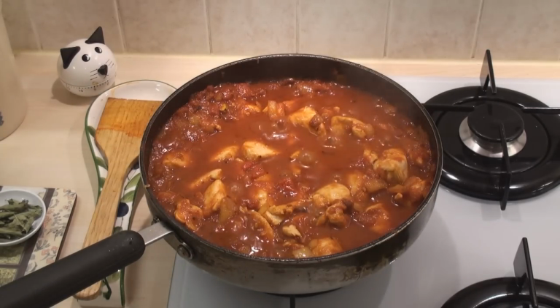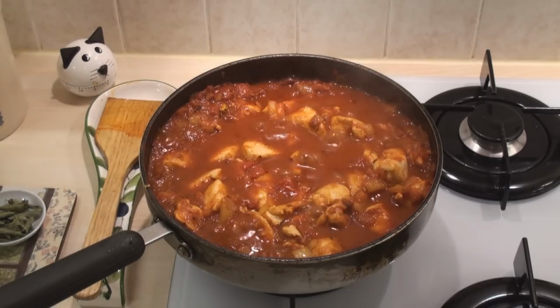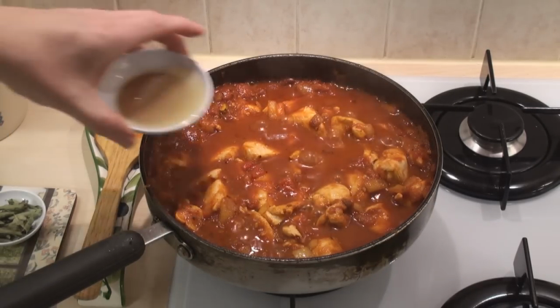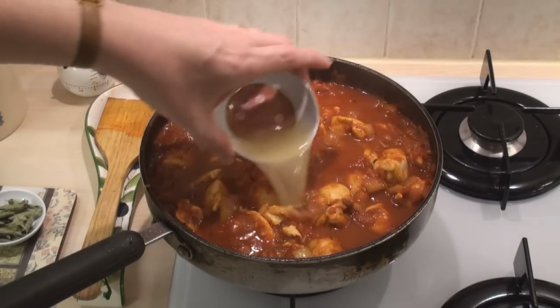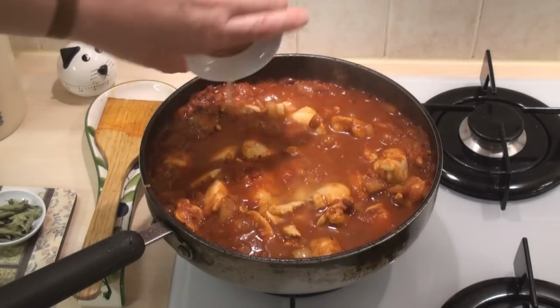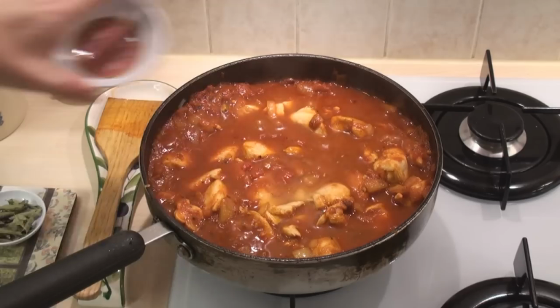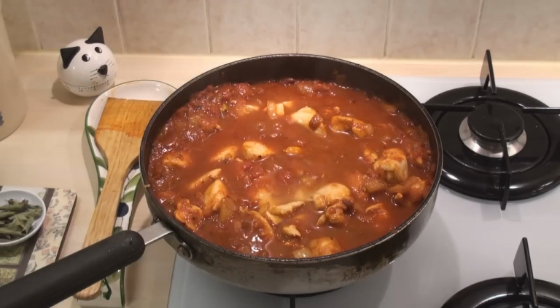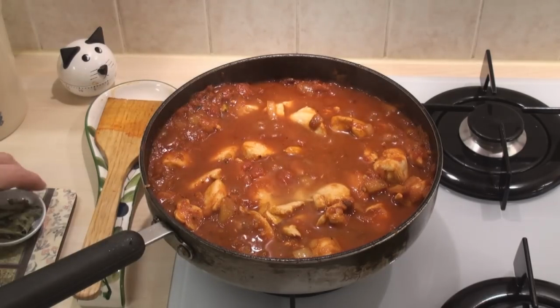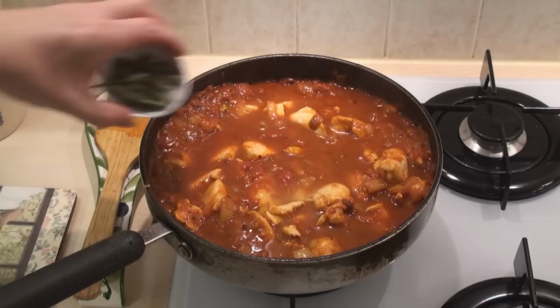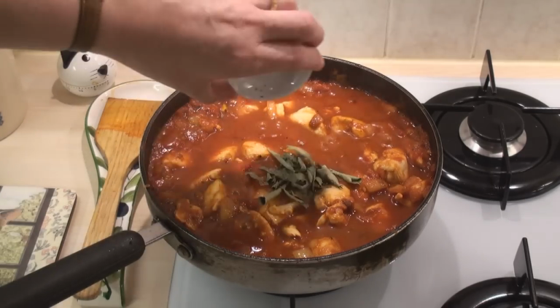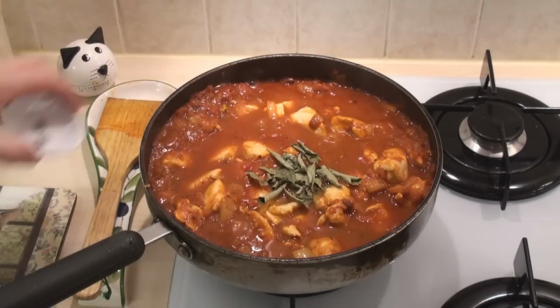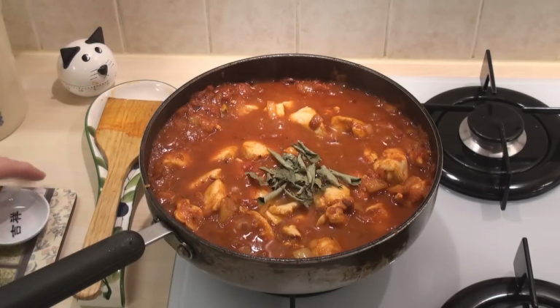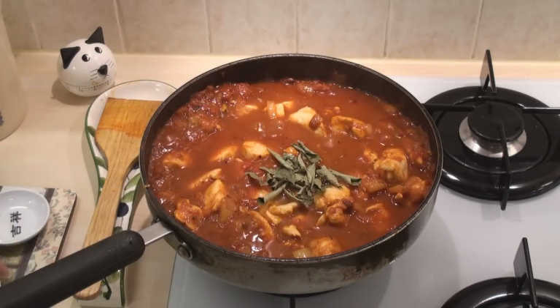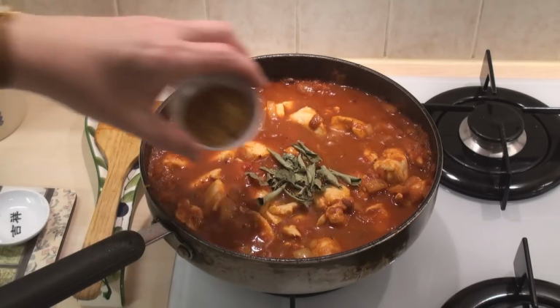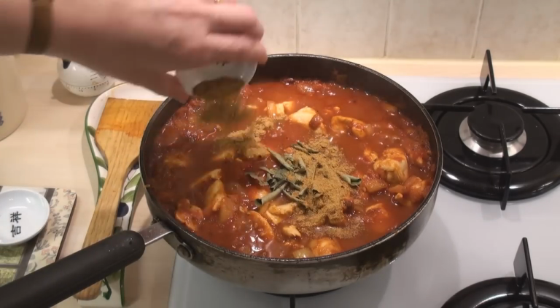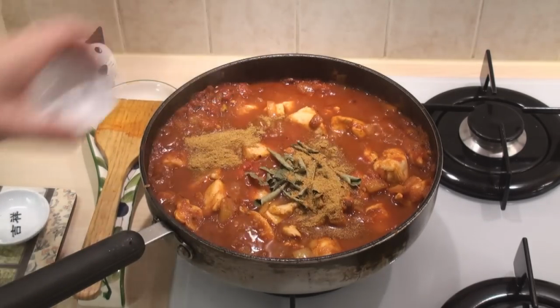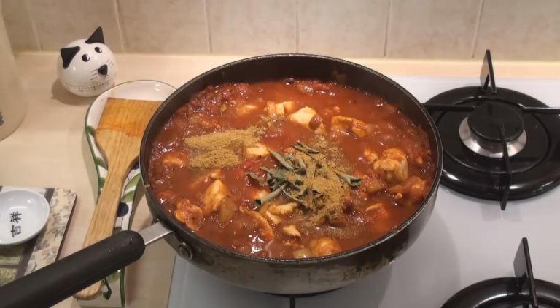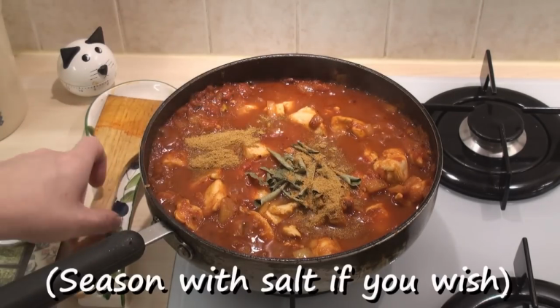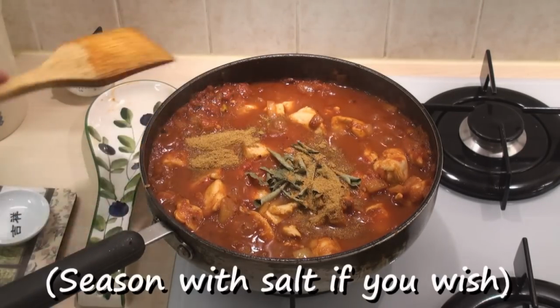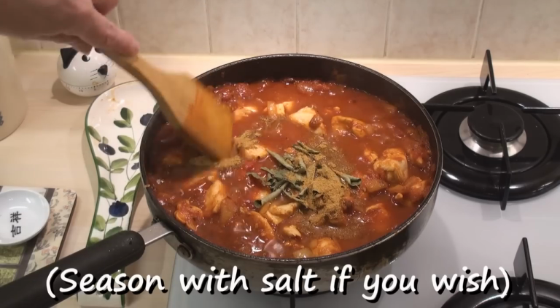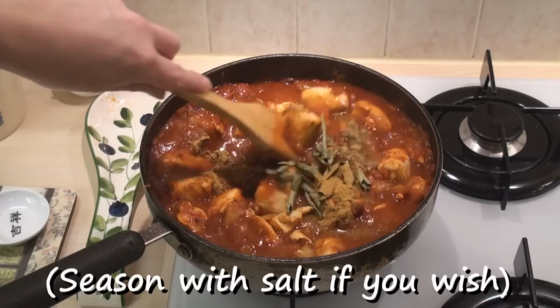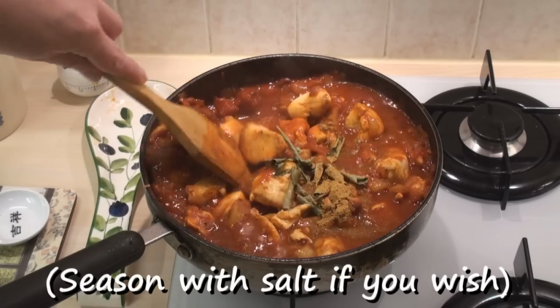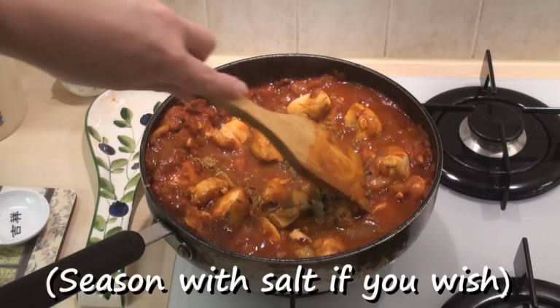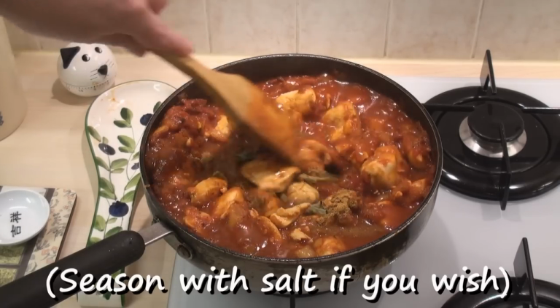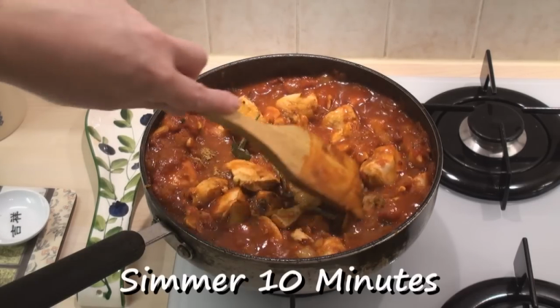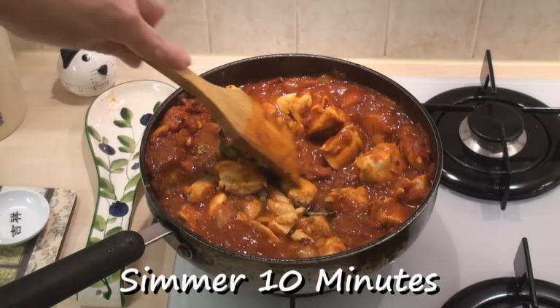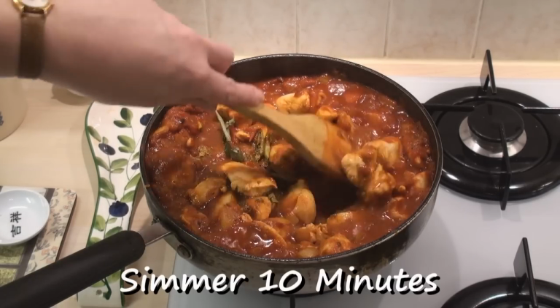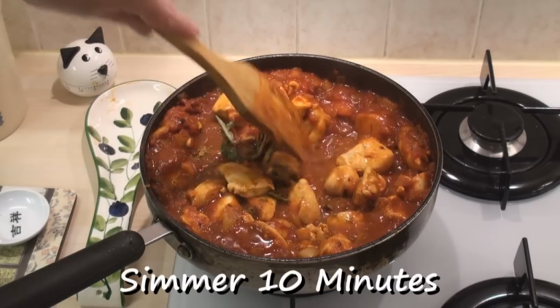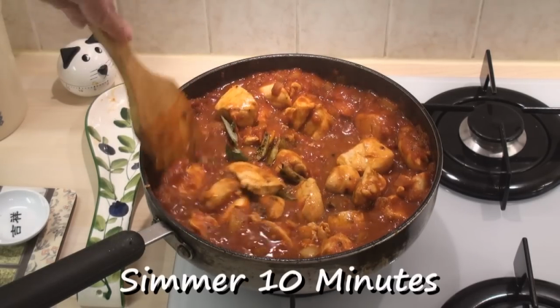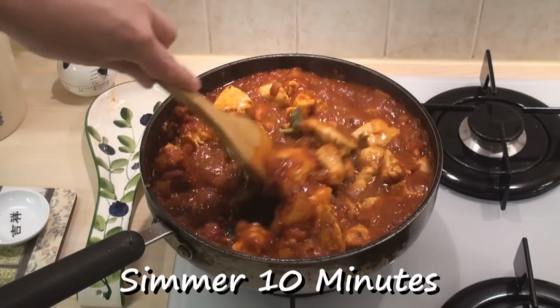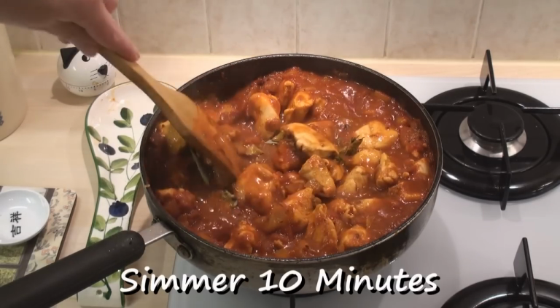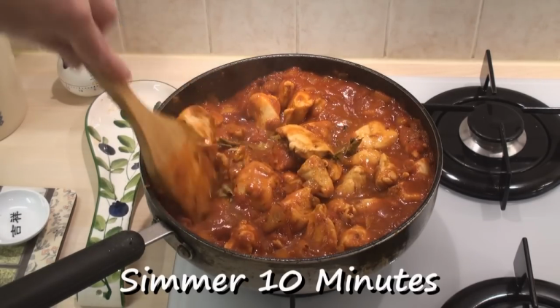Add in the lime juice, curry leaves and the garam masala. Mix well and leave to simmer uncovered for another ten minutes.